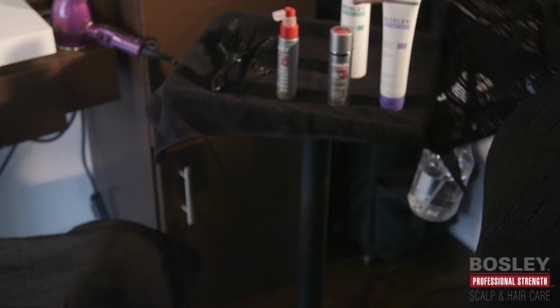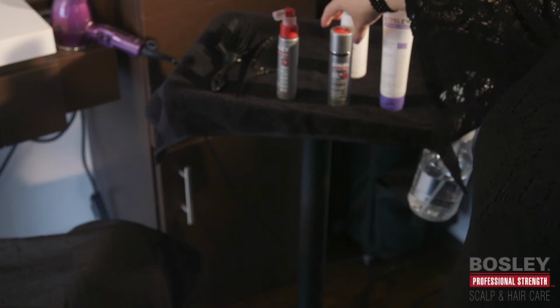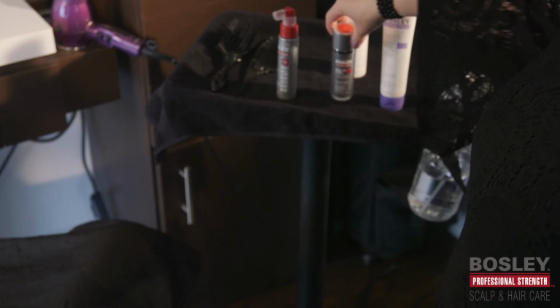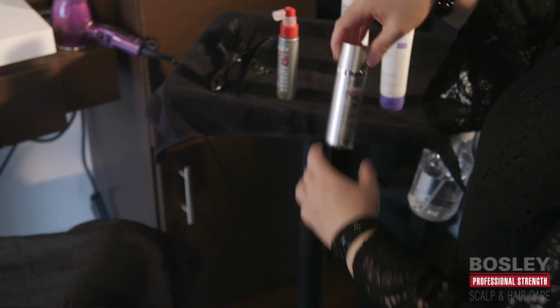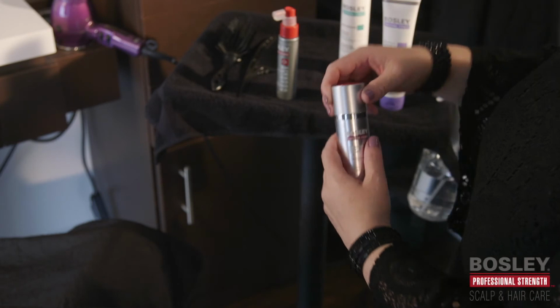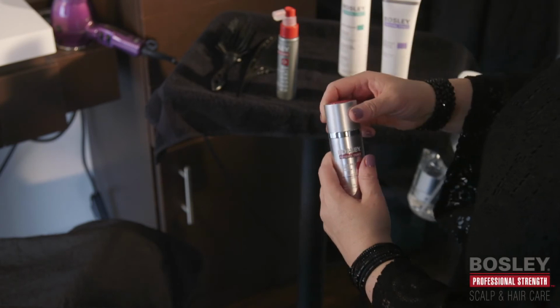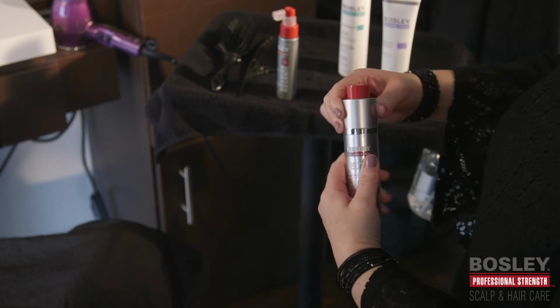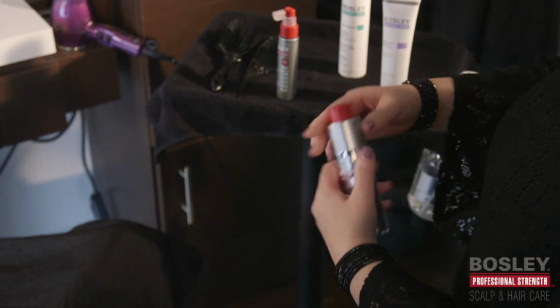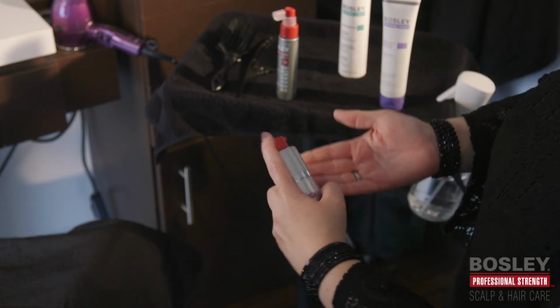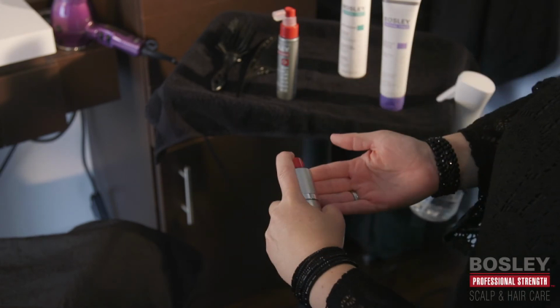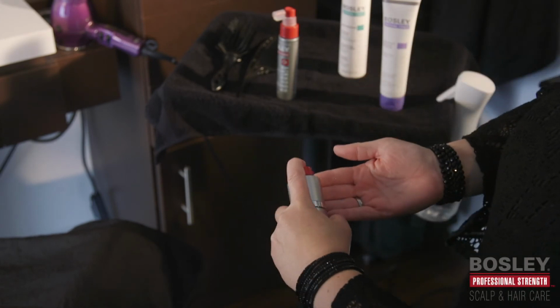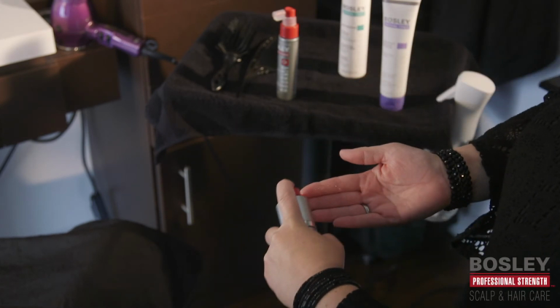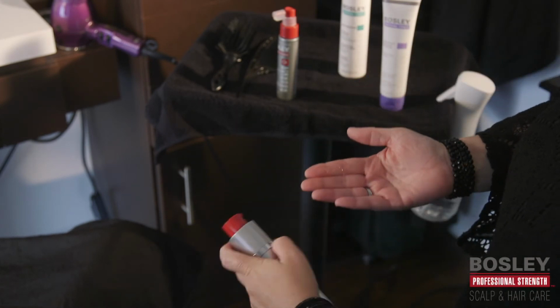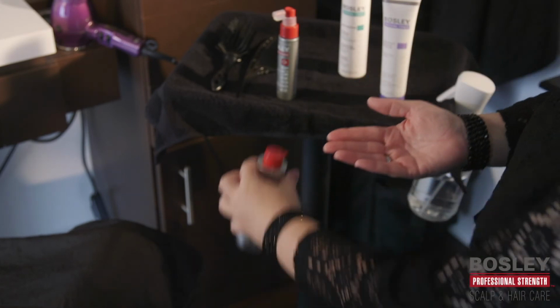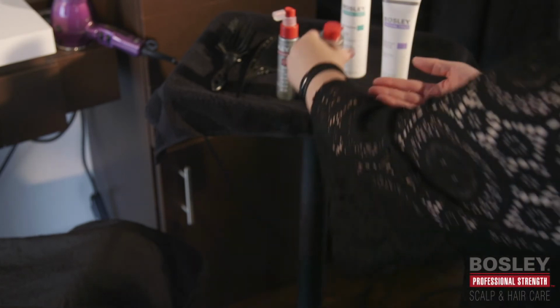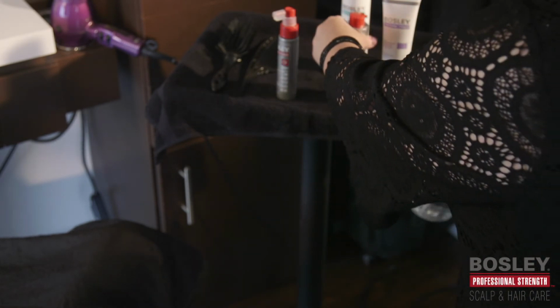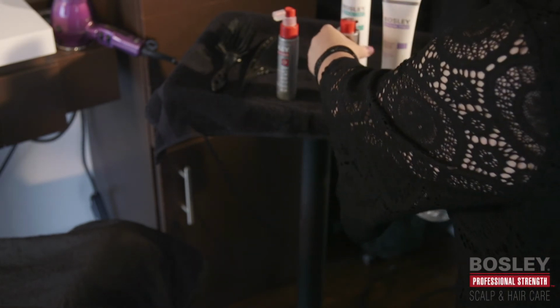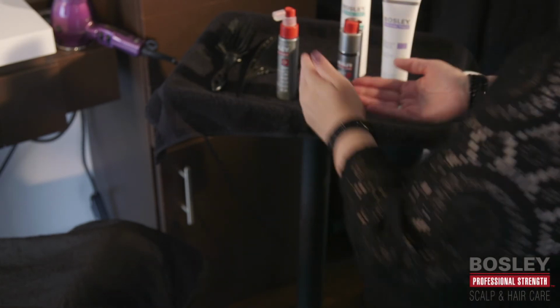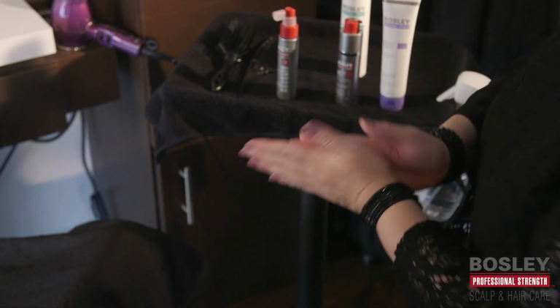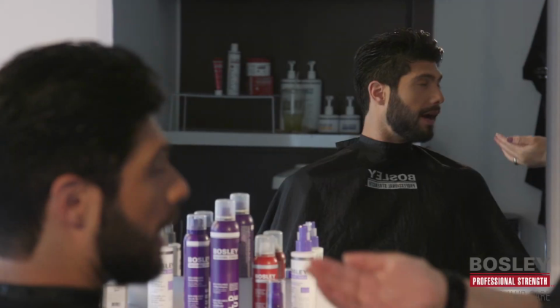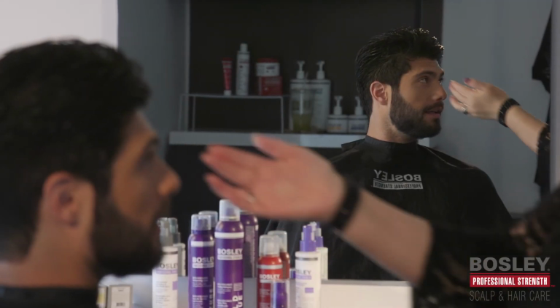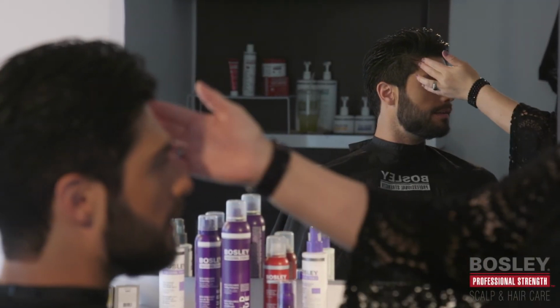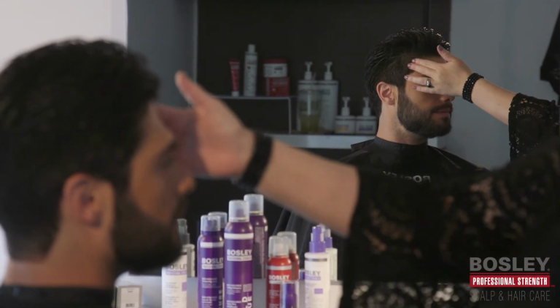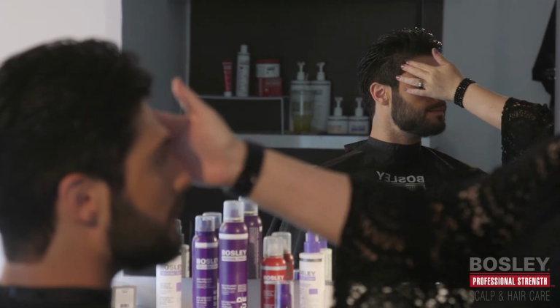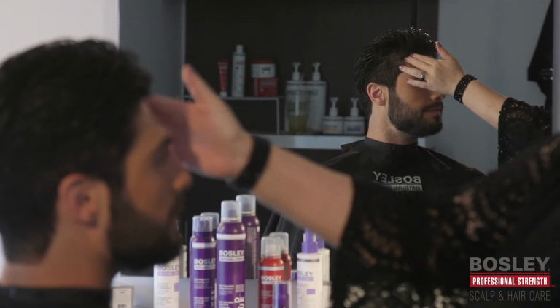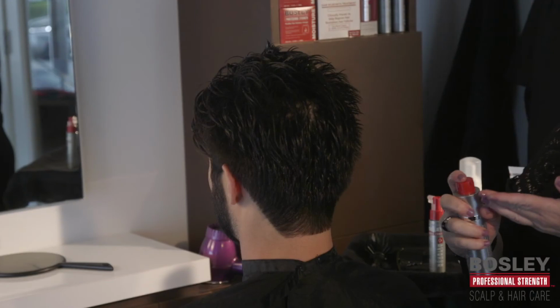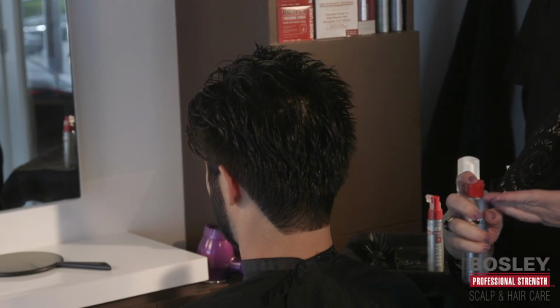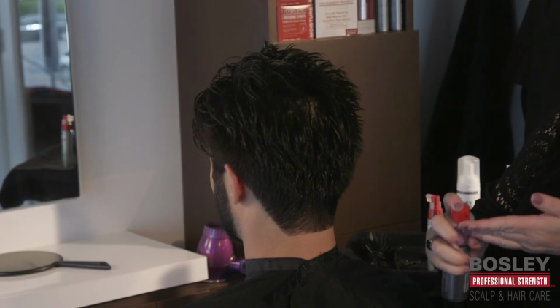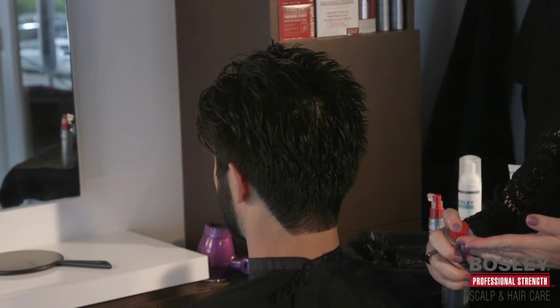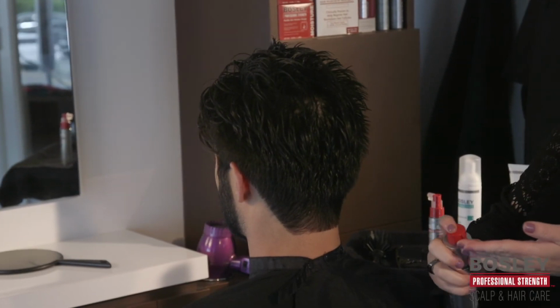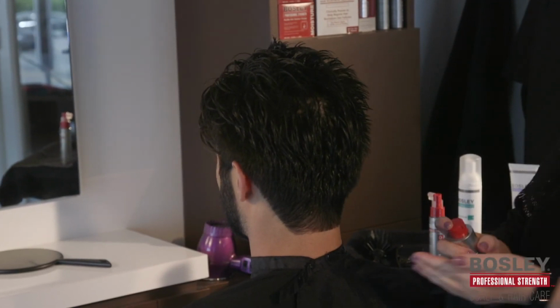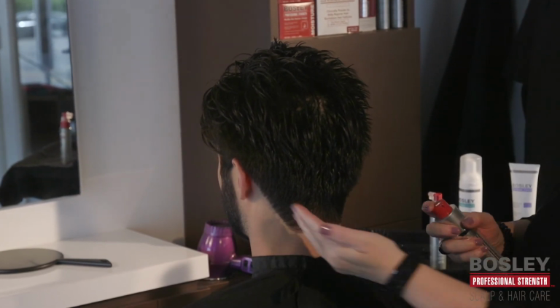Apply this lightweight serum with your fingertips and massage into the scalp, or anywhere you want to stimulate new hair growth. Safe to use twice daily, if needed.